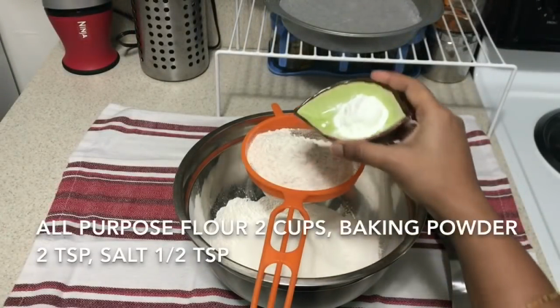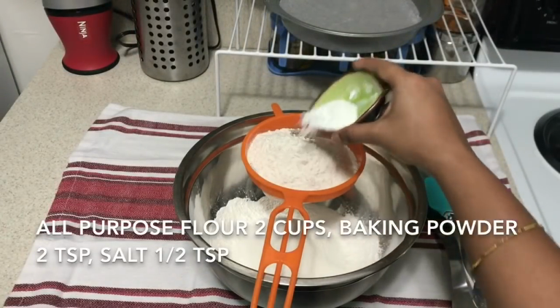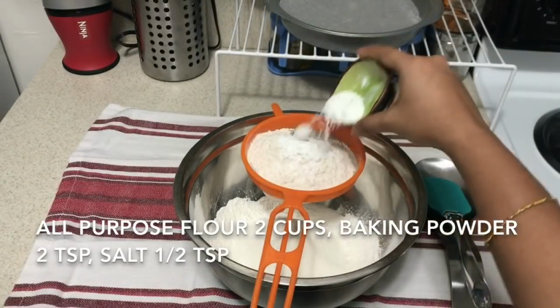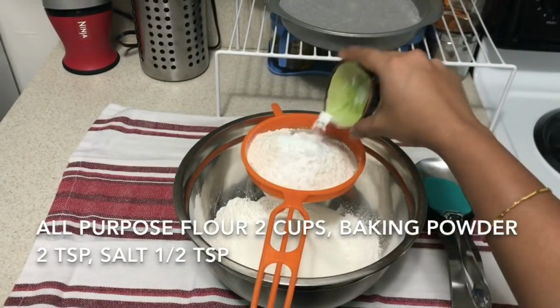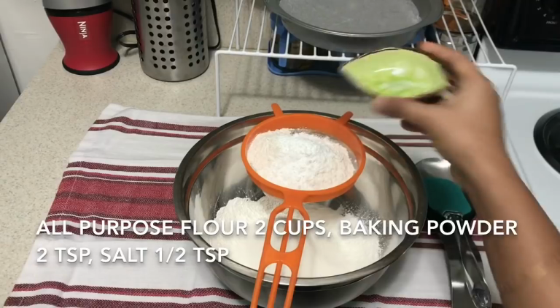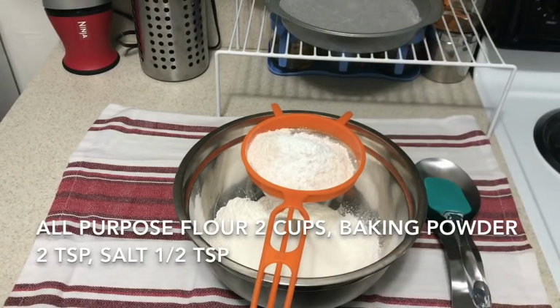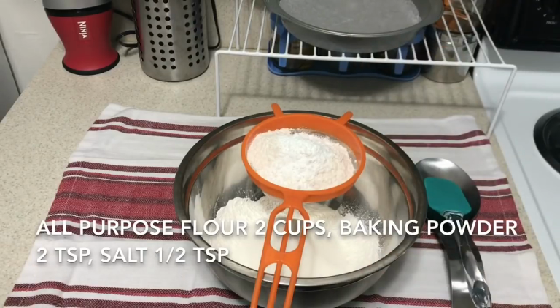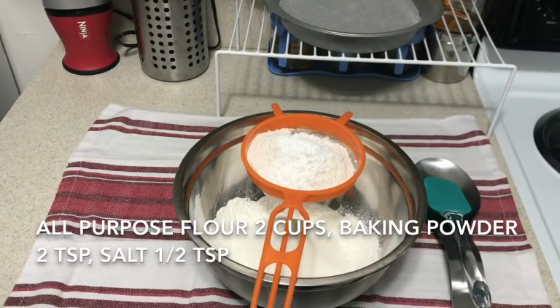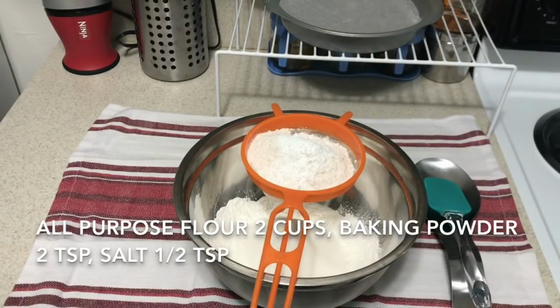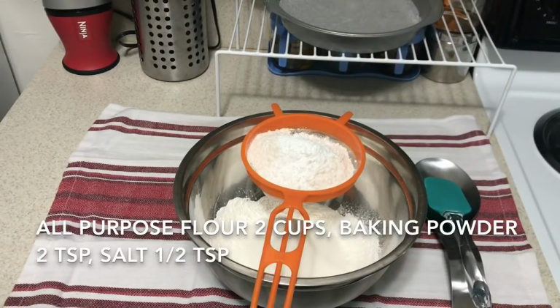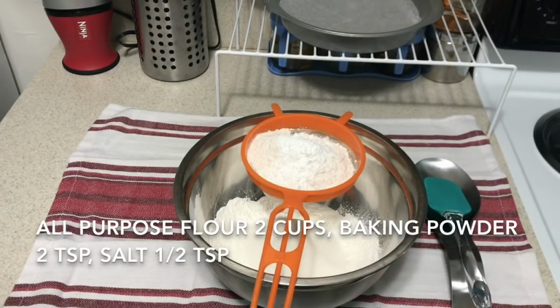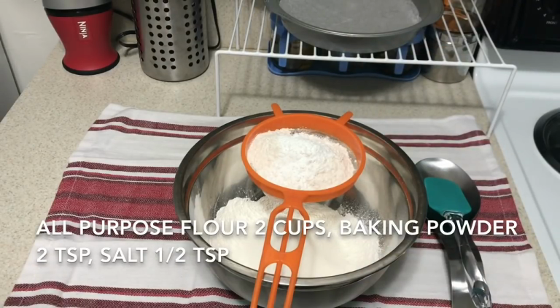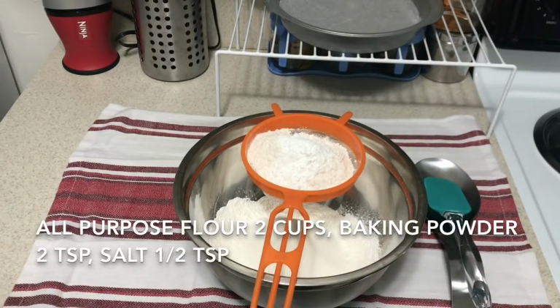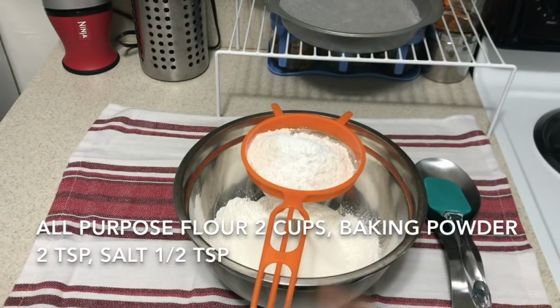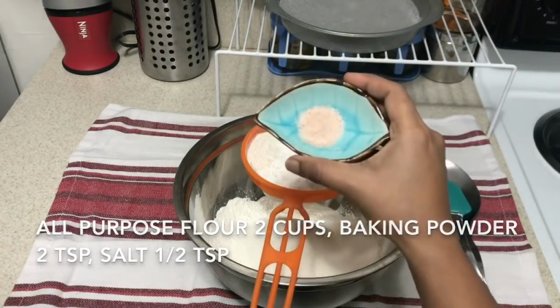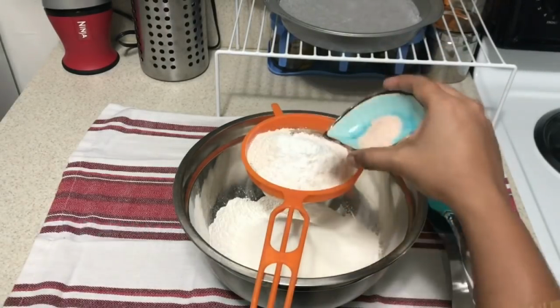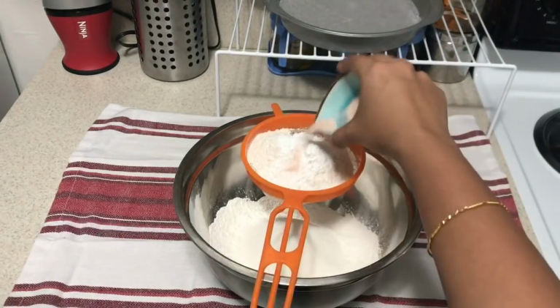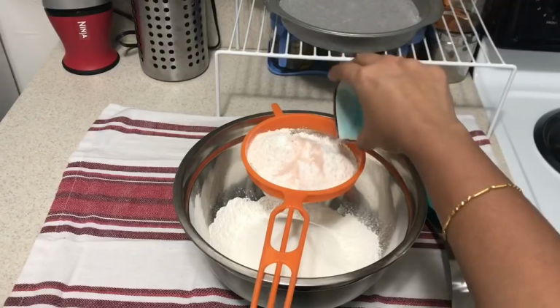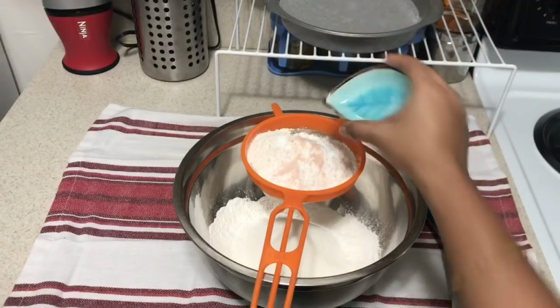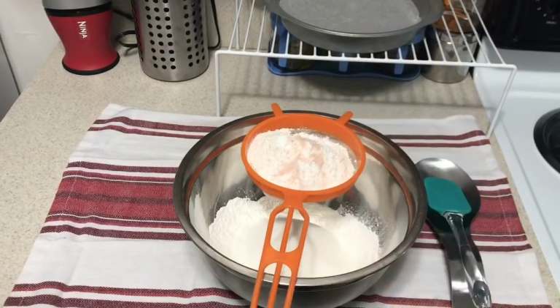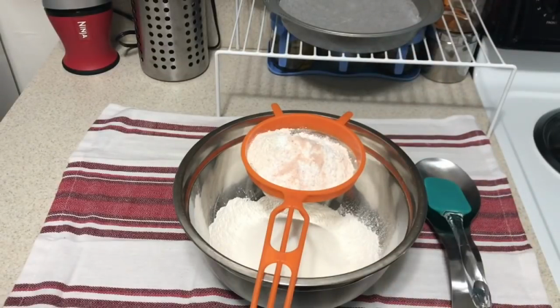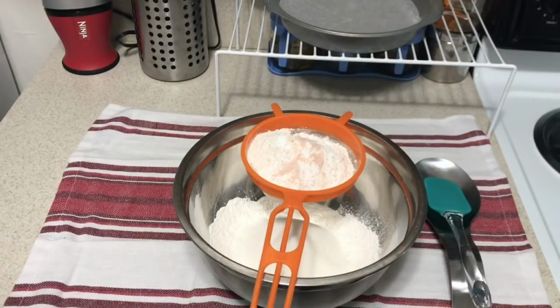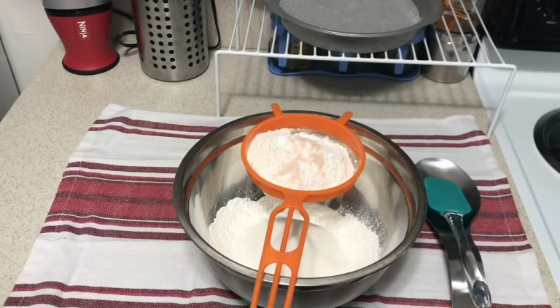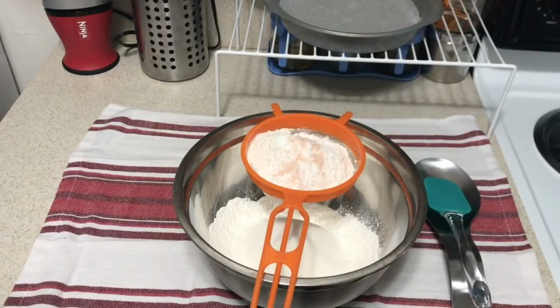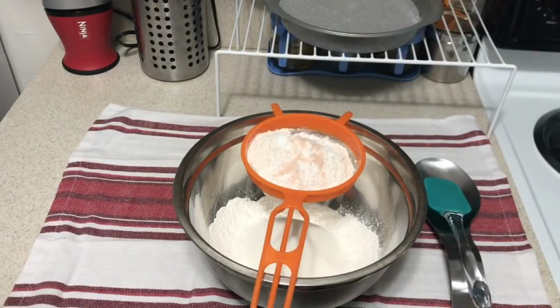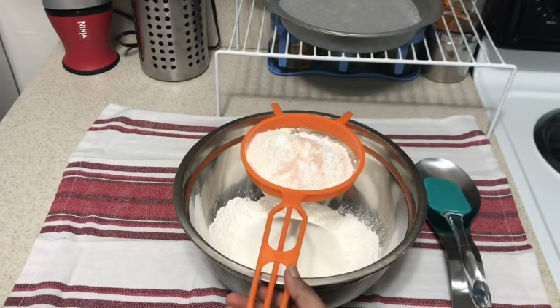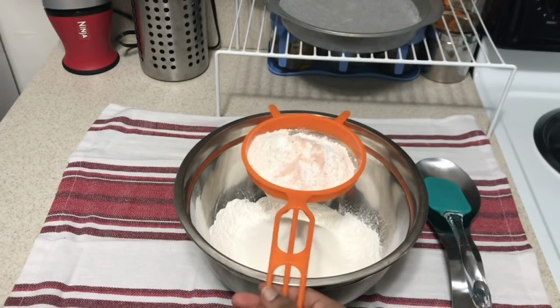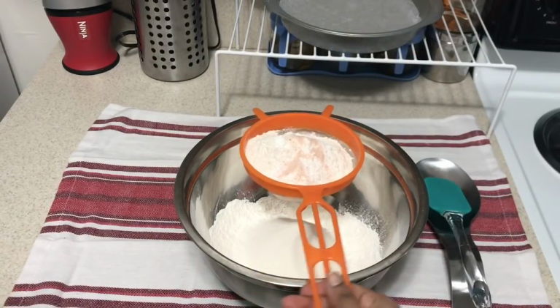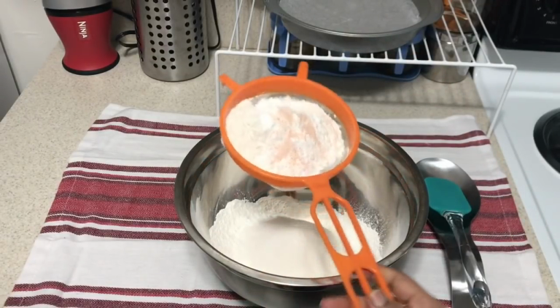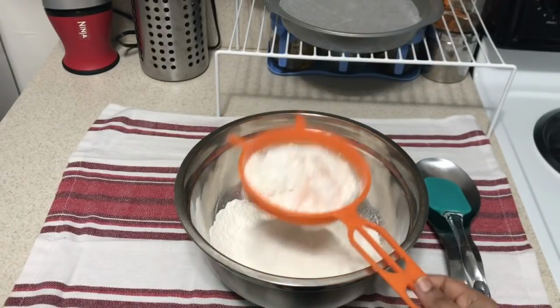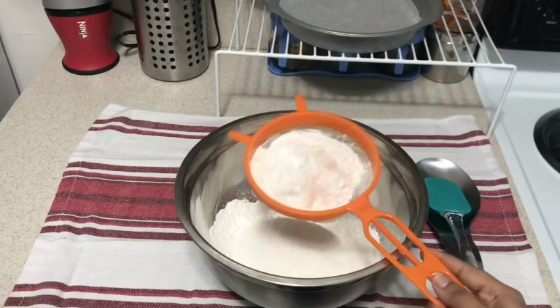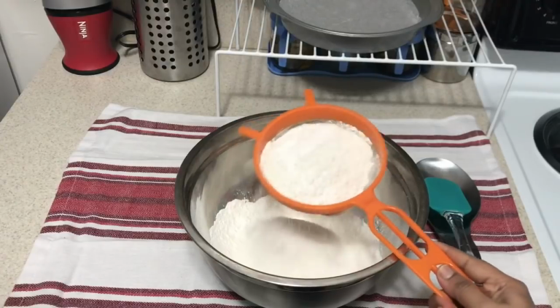In a bowl, we are going to measure 2 cups, 2 tsp, 1 tsp, 2 tsp, 1 tsp, and 1 tsp. We will mix it well.